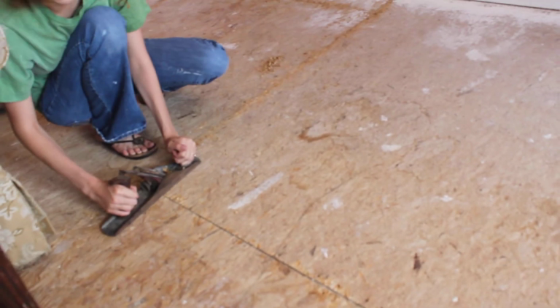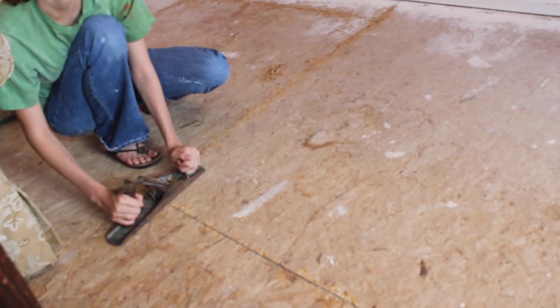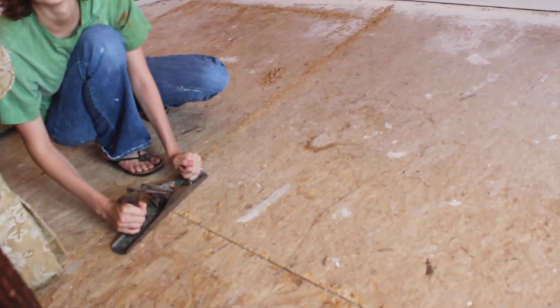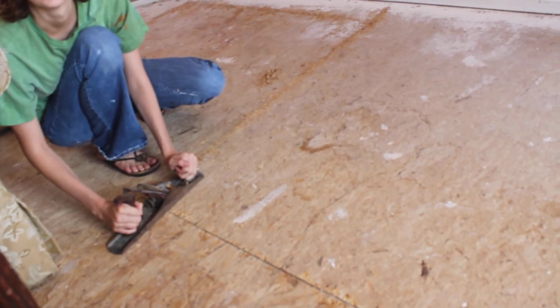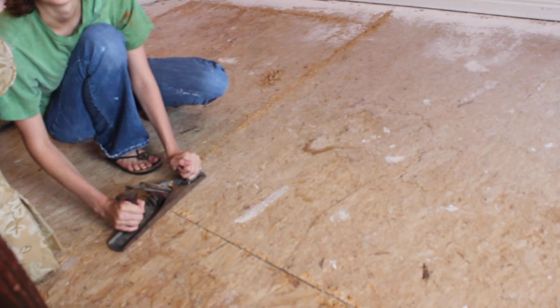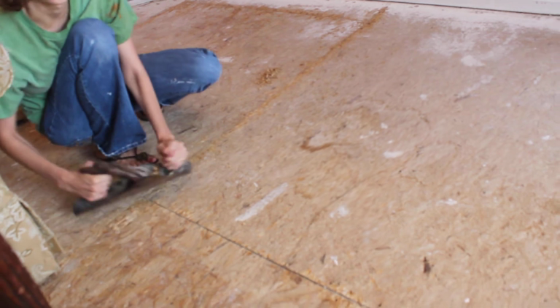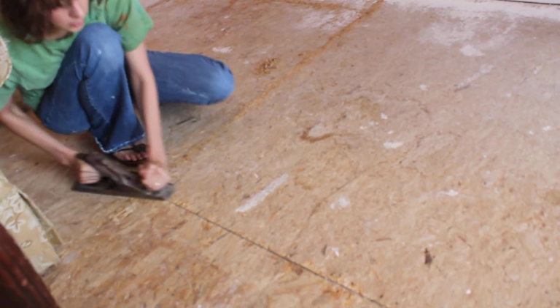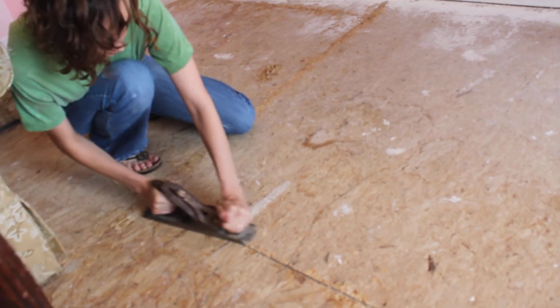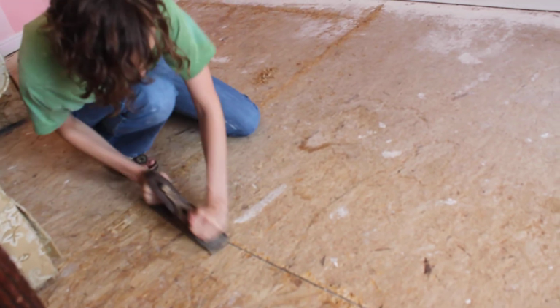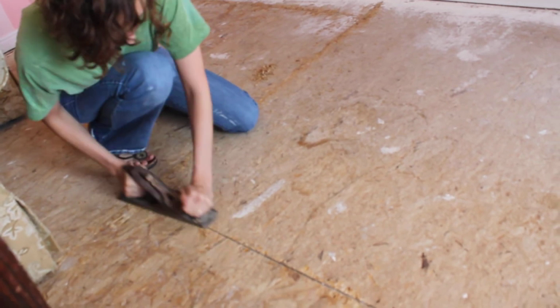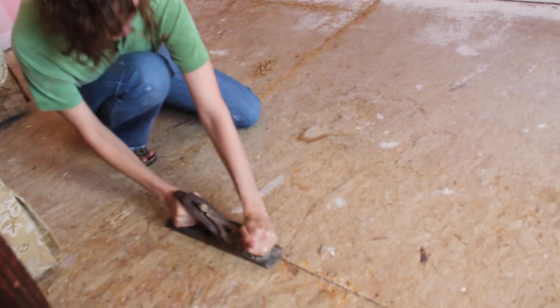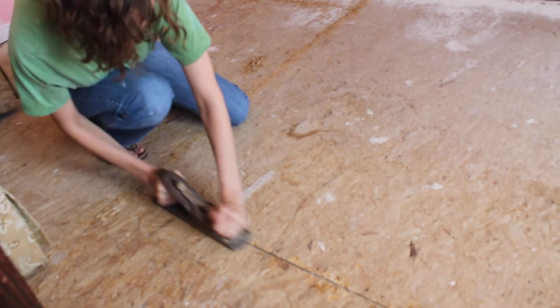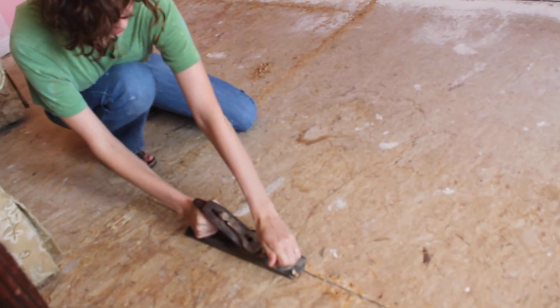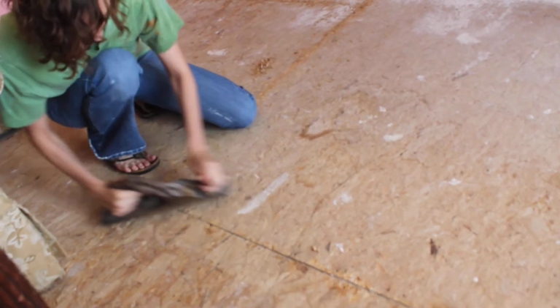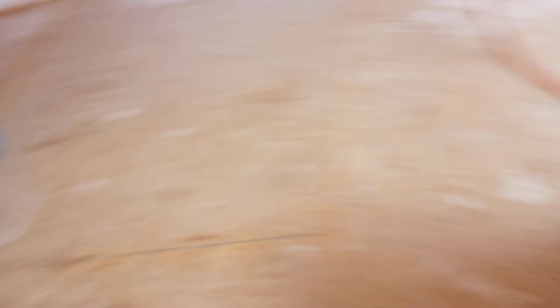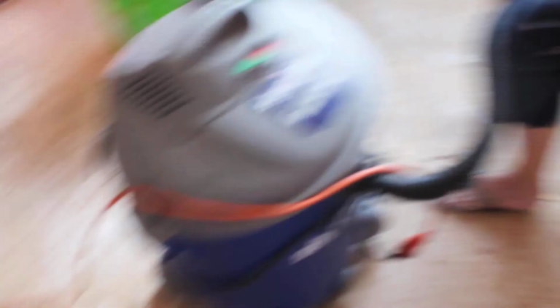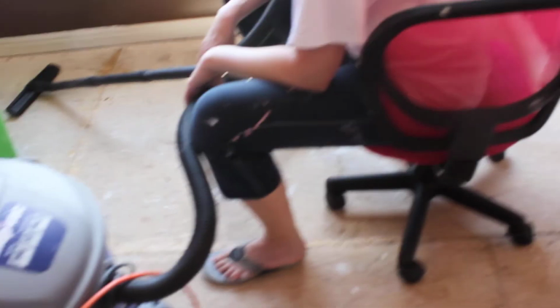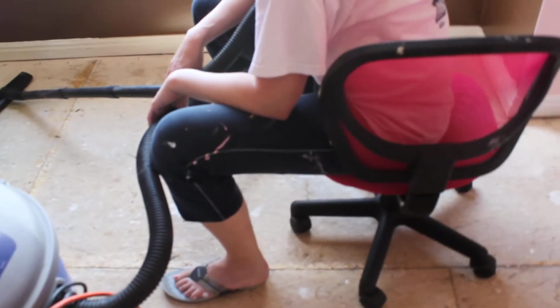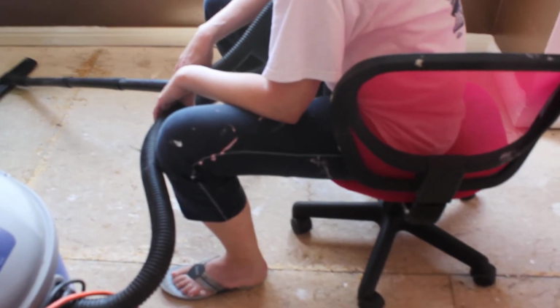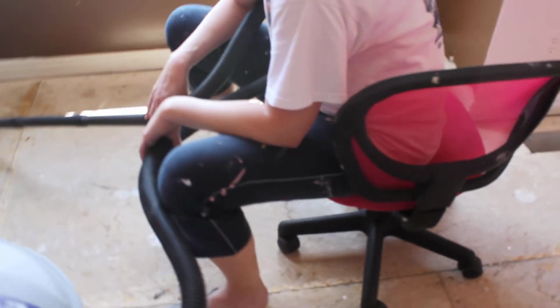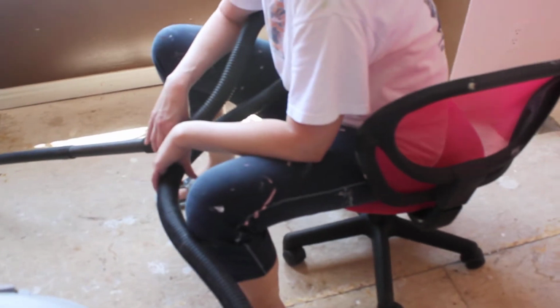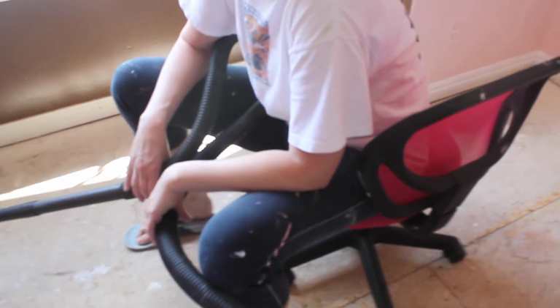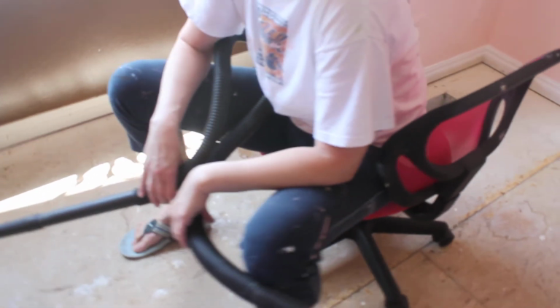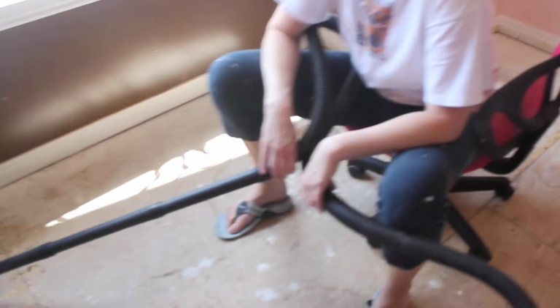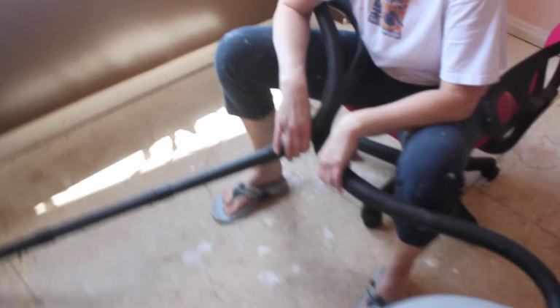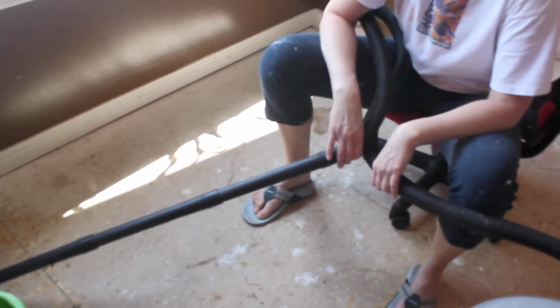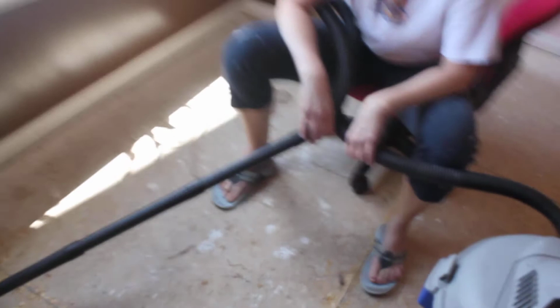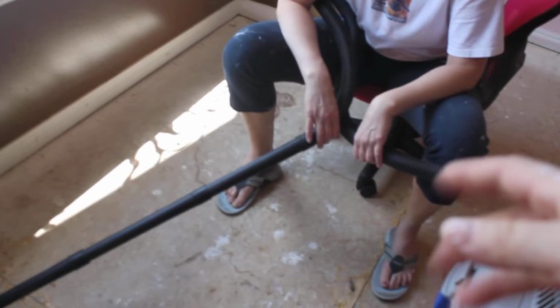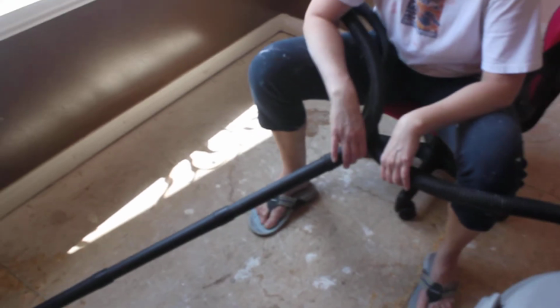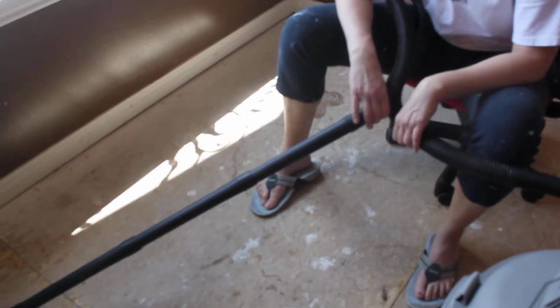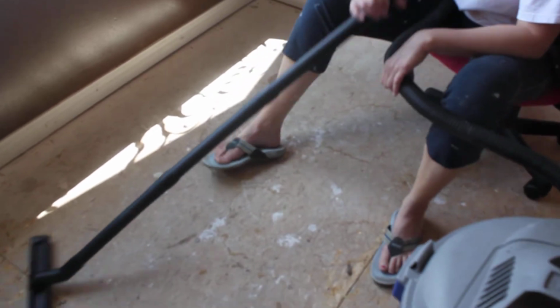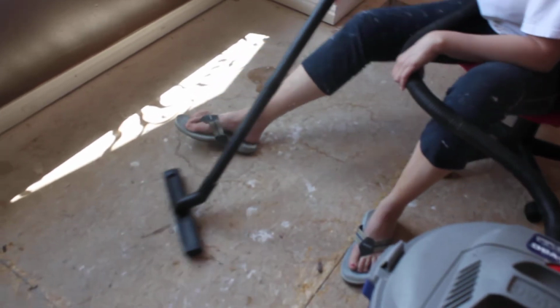Very important. The hardwood floor — thank you Nicole. Hard work, and sometimes we sit in a chair like this. Do you want to be on YouTube? Show how you vacuum and how we do the planing as well.